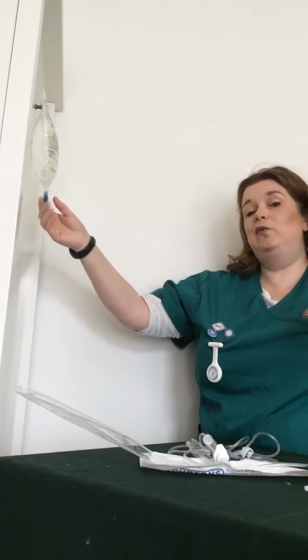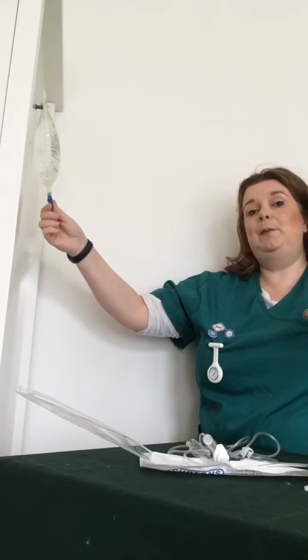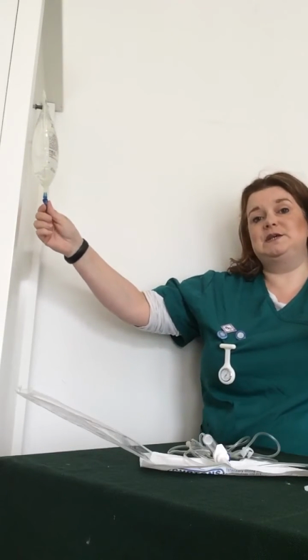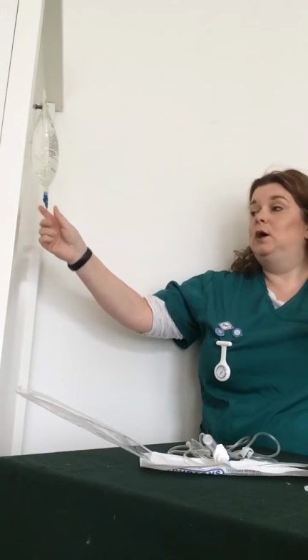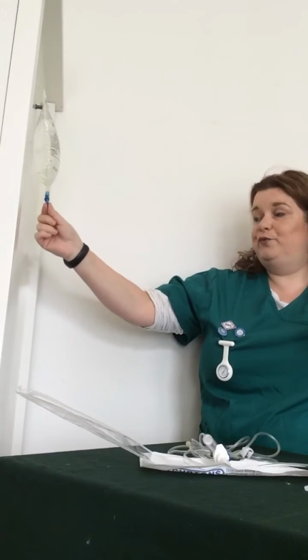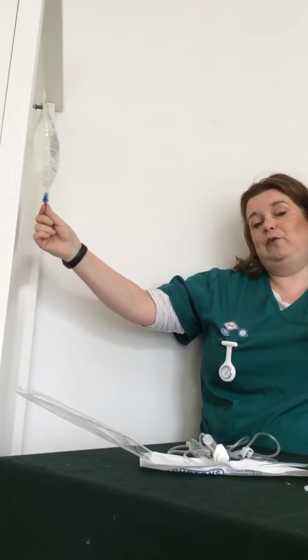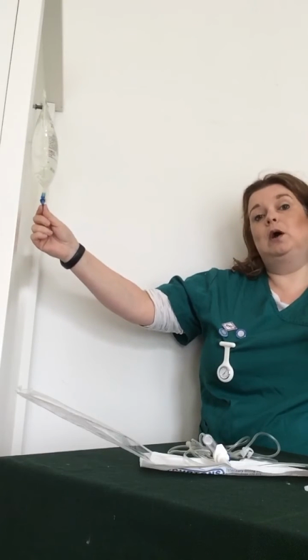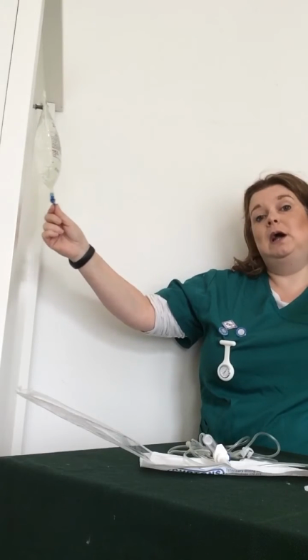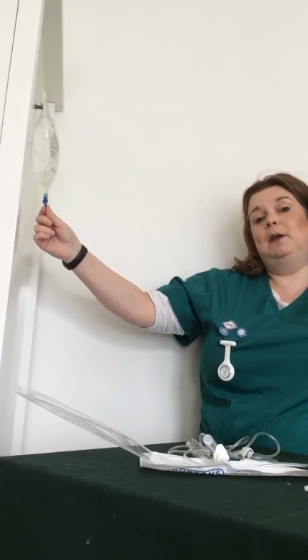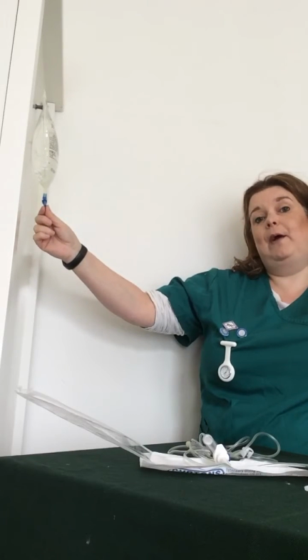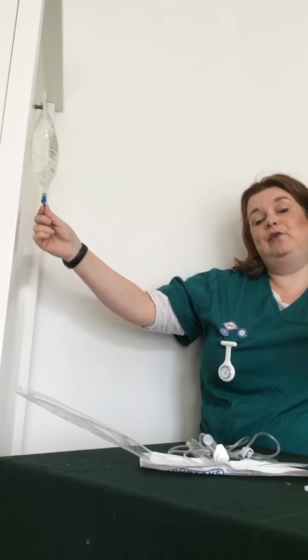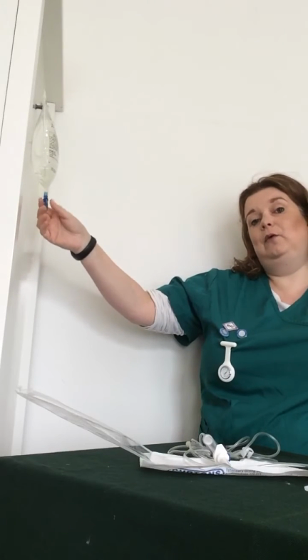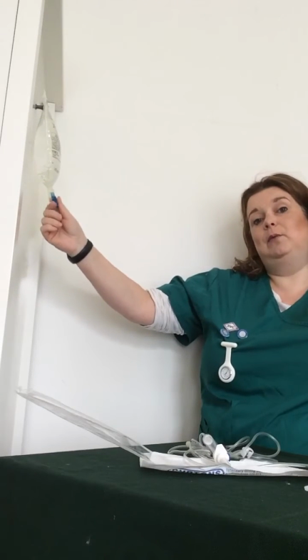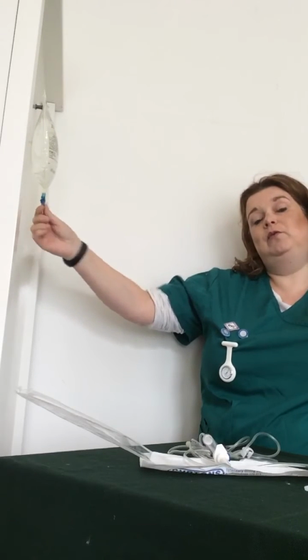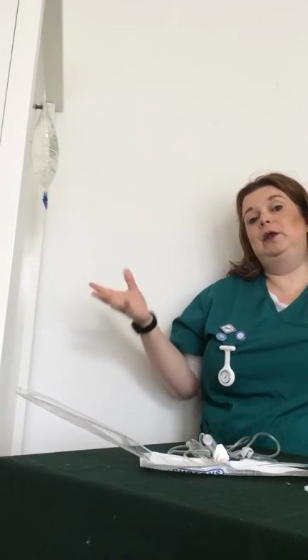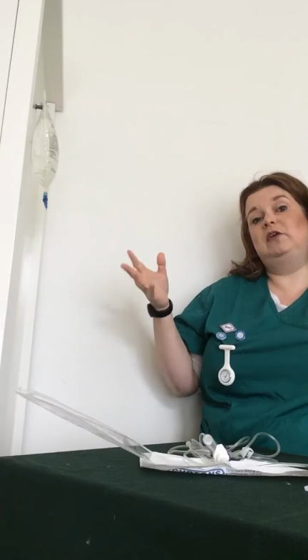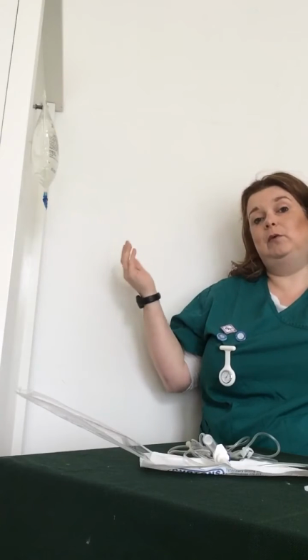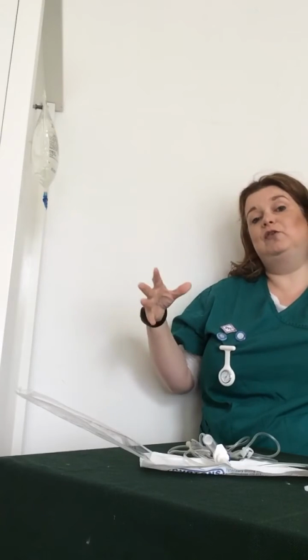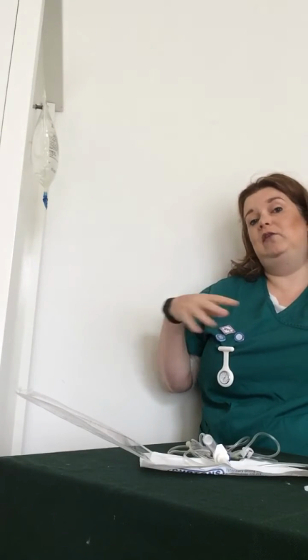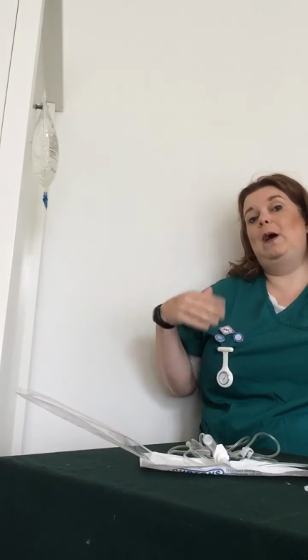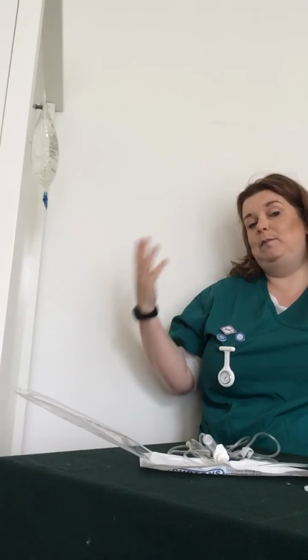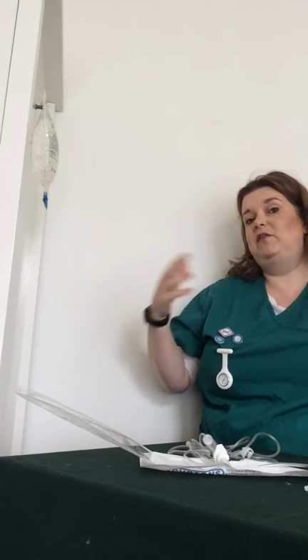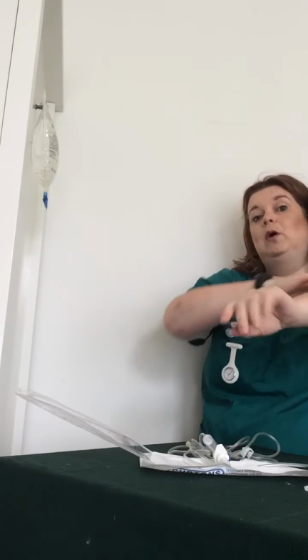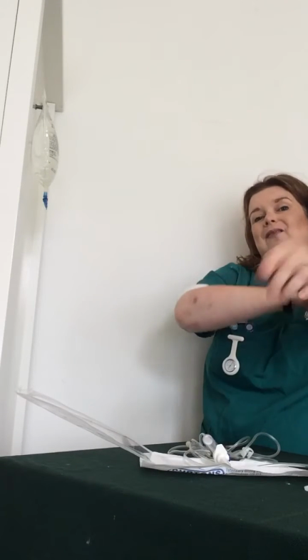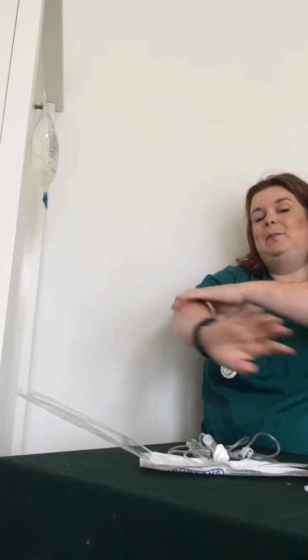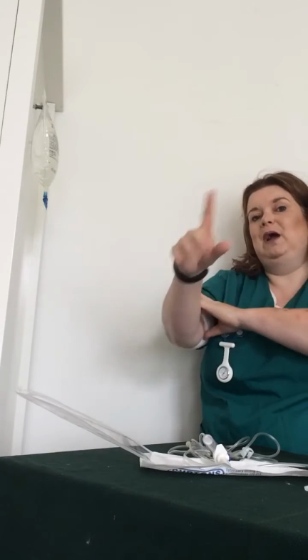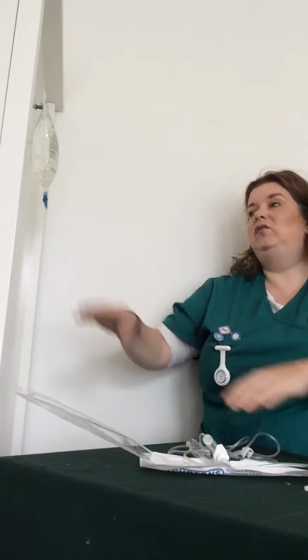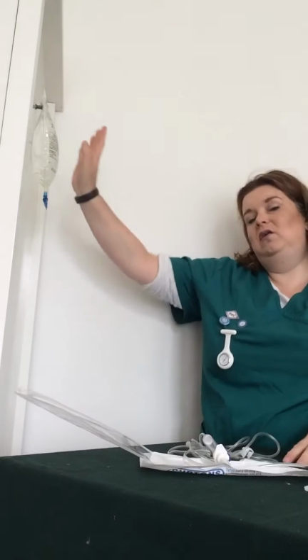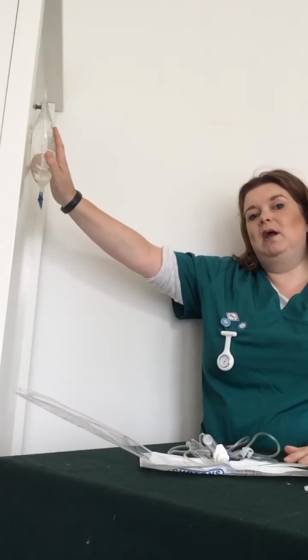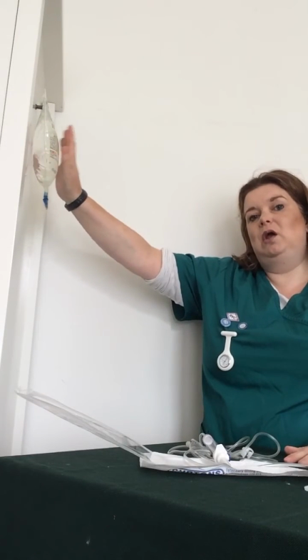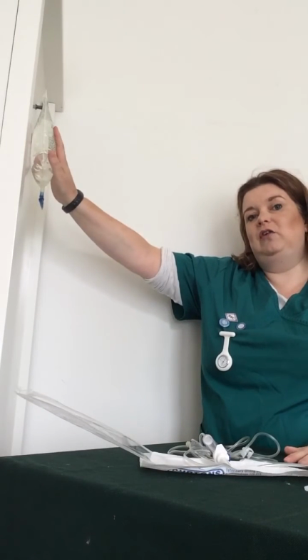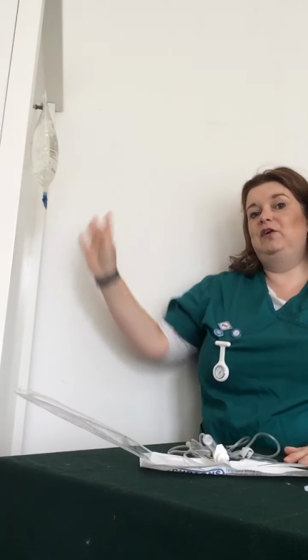Also, if you're in practice, once you've removed this port it can become unsterile. So if you lay it on the table and remove the port, you can guarantee somebody will bring a dog in that's either wet or it pees on the table, and then you've got a bag you can't use. So keeping it on a hook is actually beneficial.